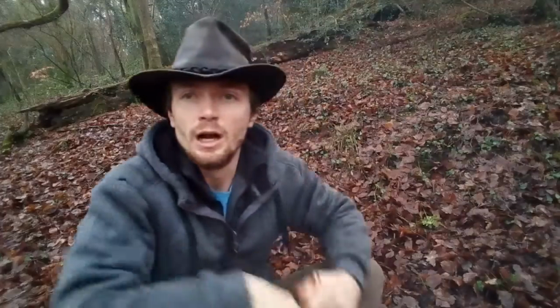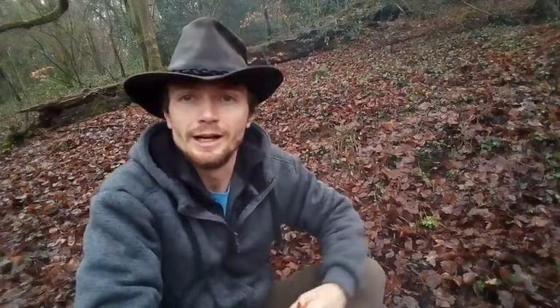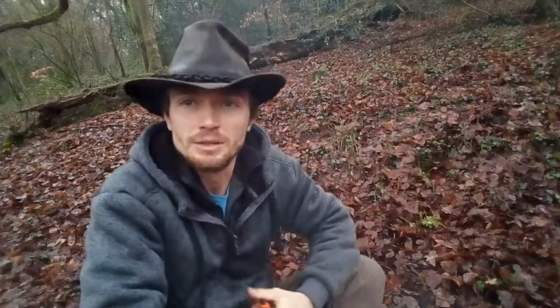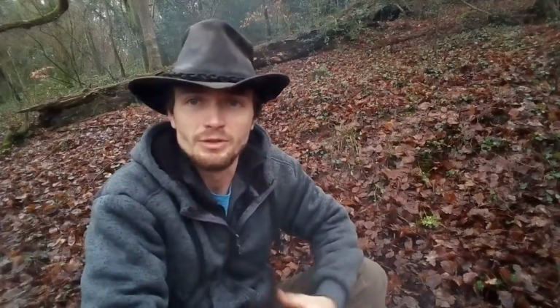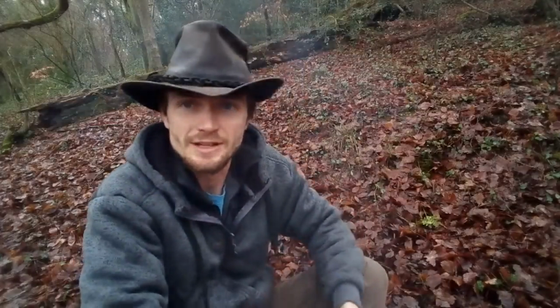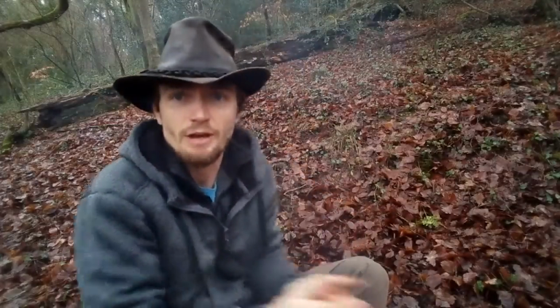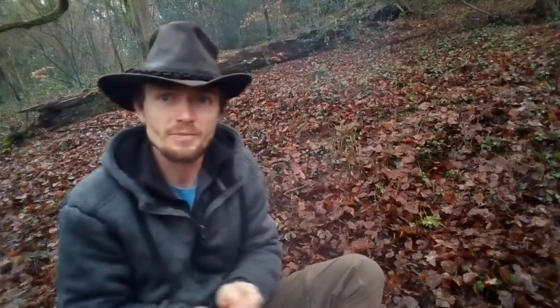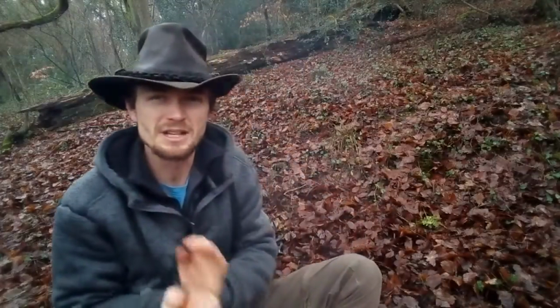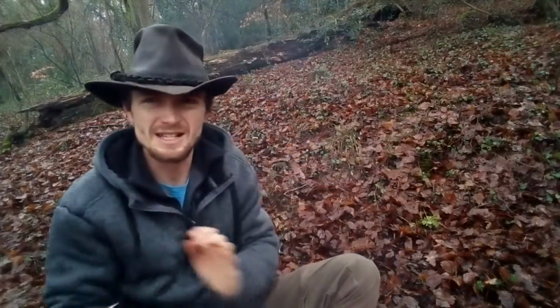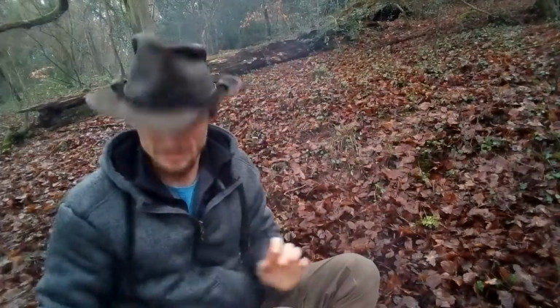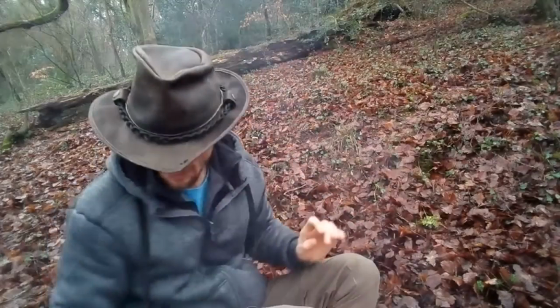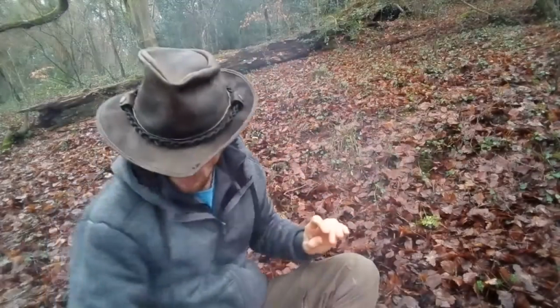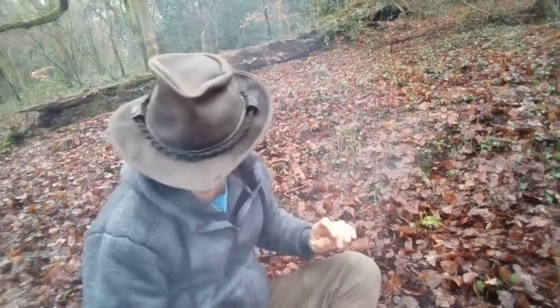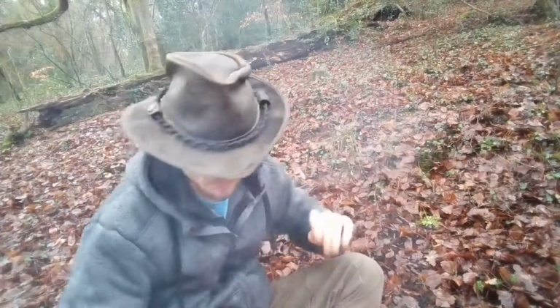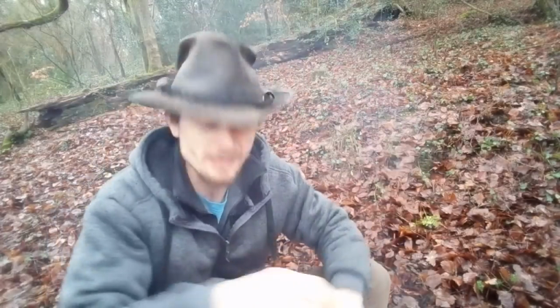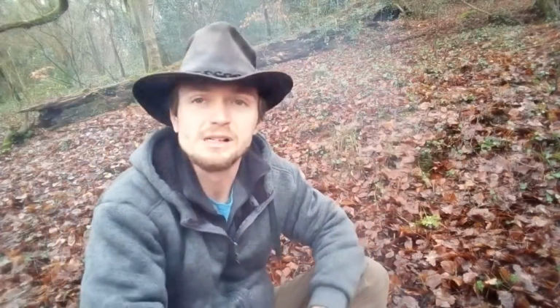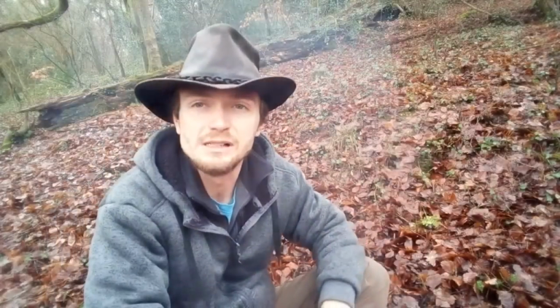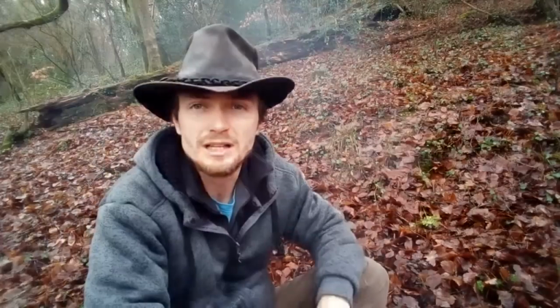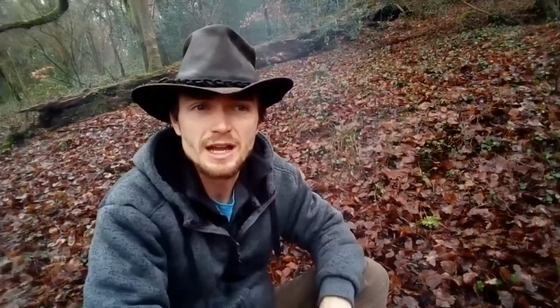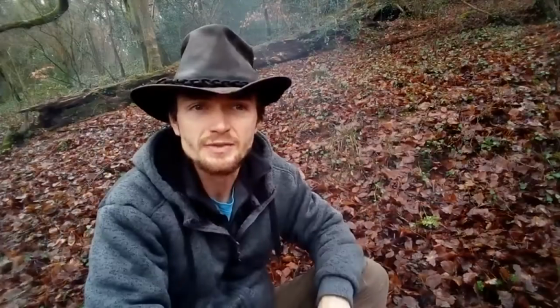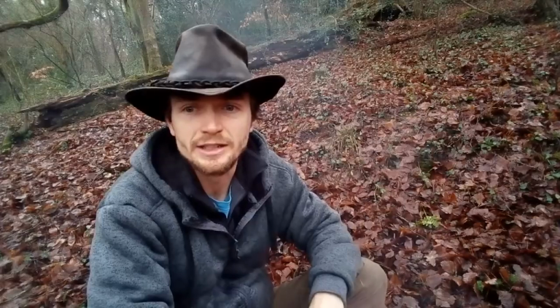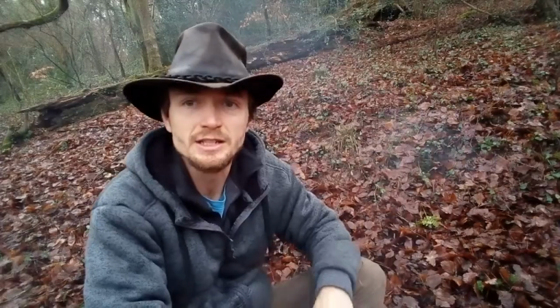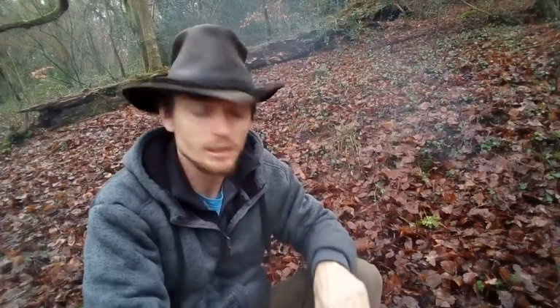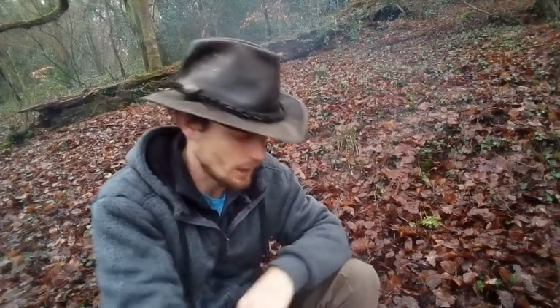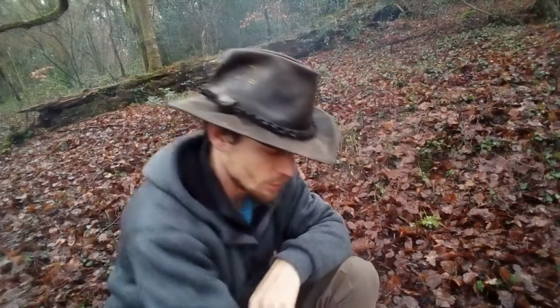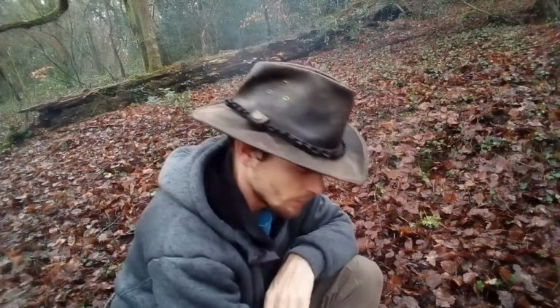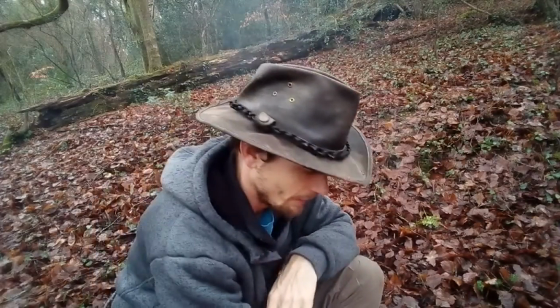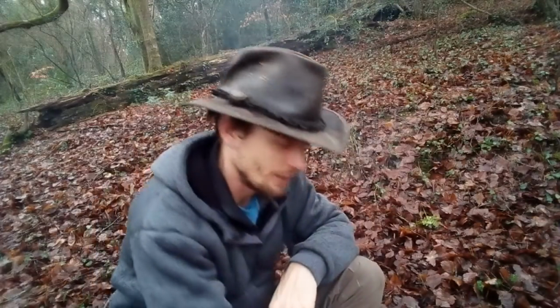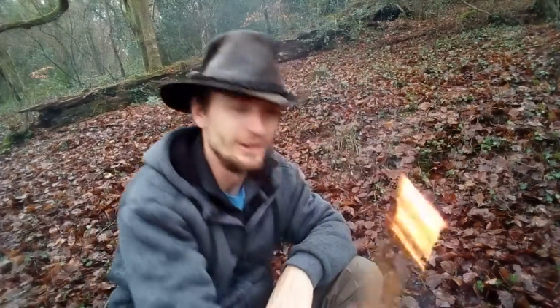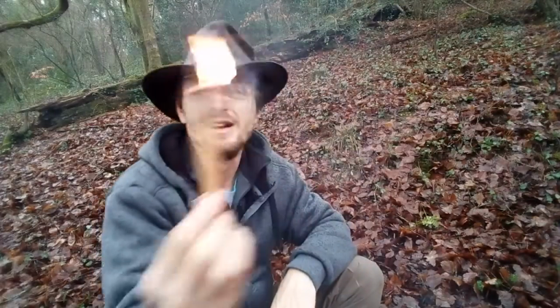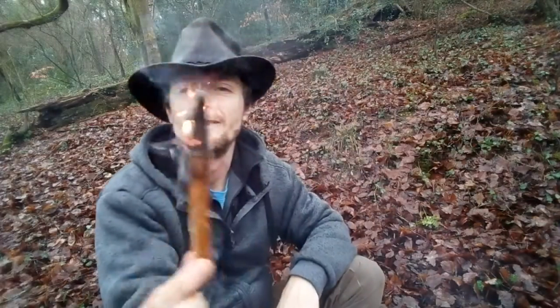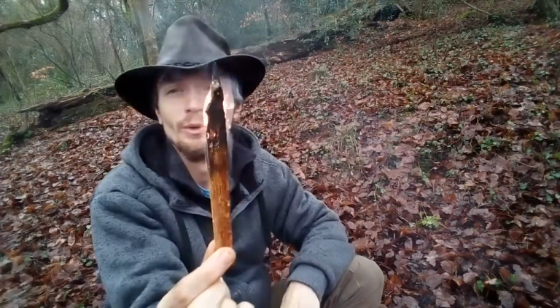Hey guys, no friends here. I don't know what number this would be, but this is Finding Tinder, and I'm going to talk about Fatwood.